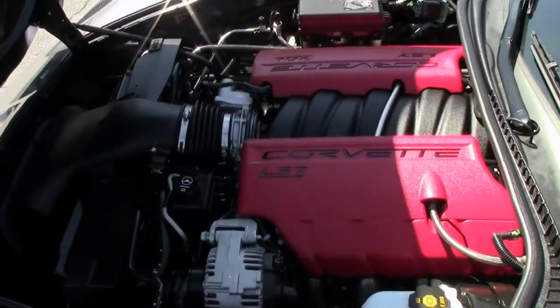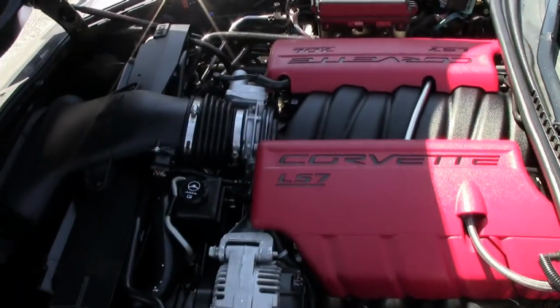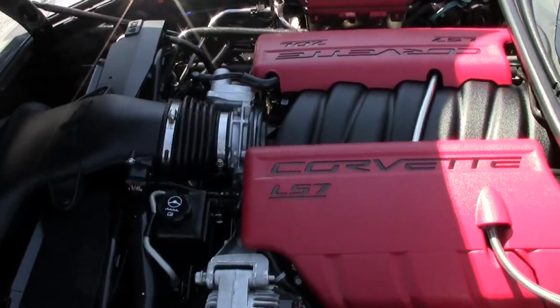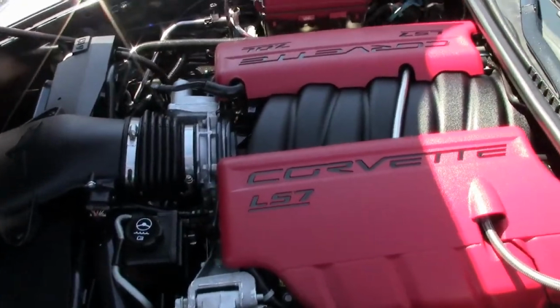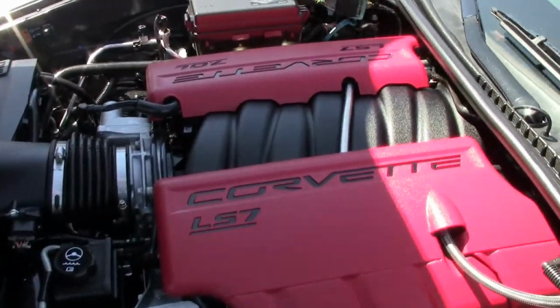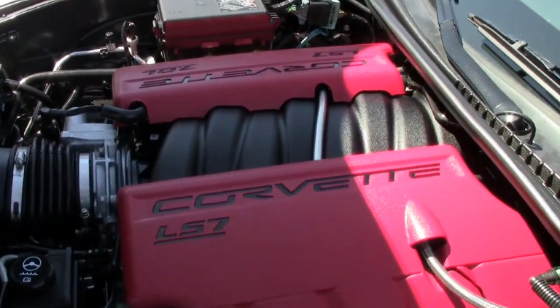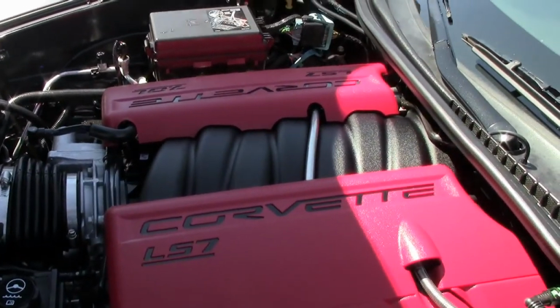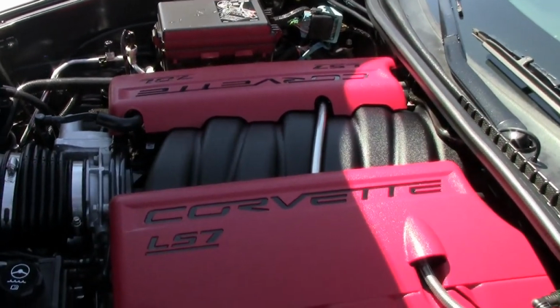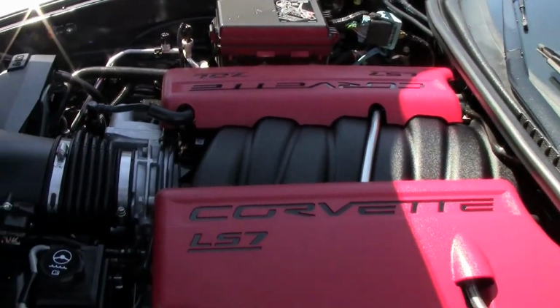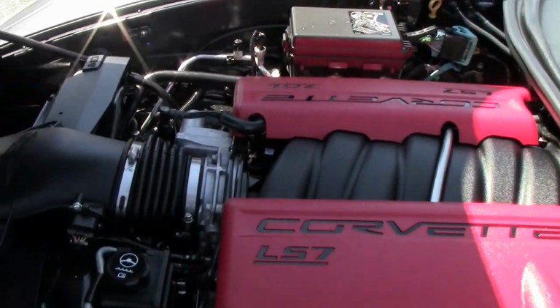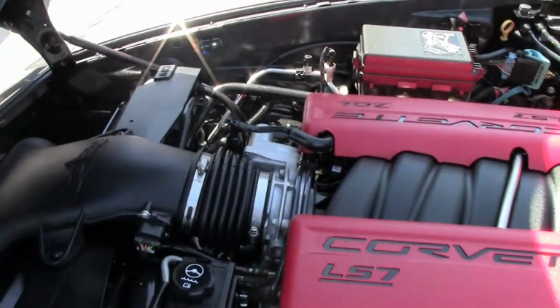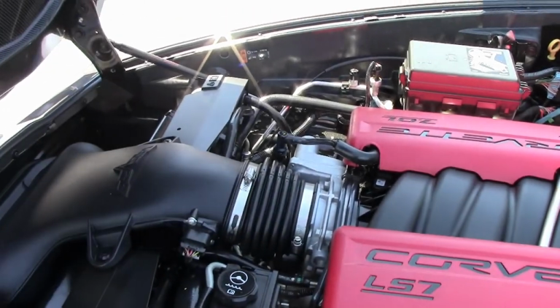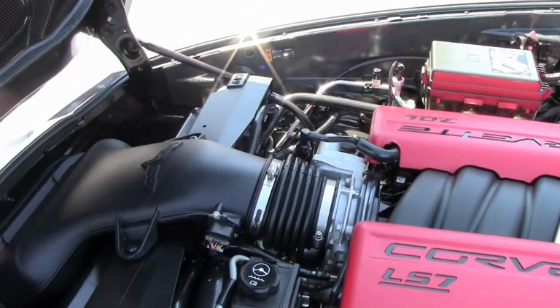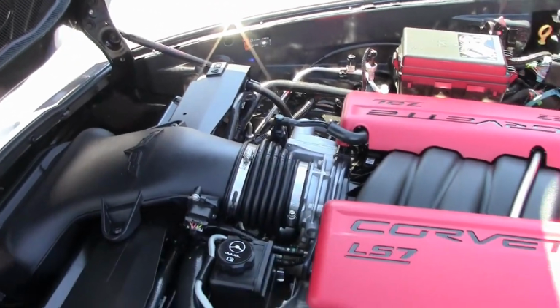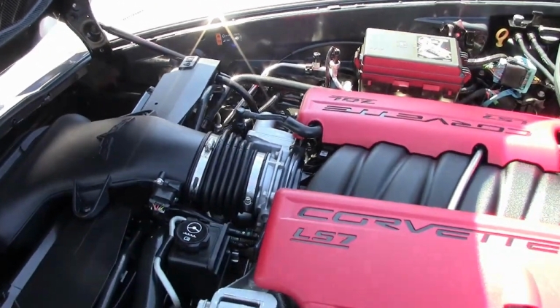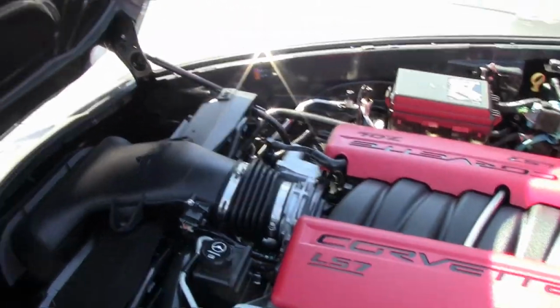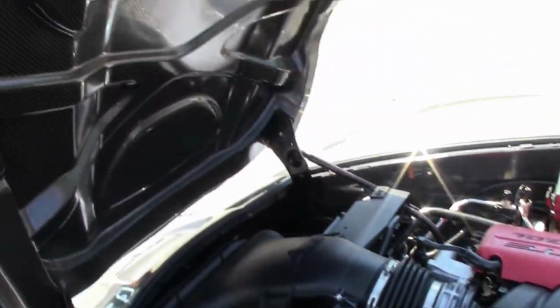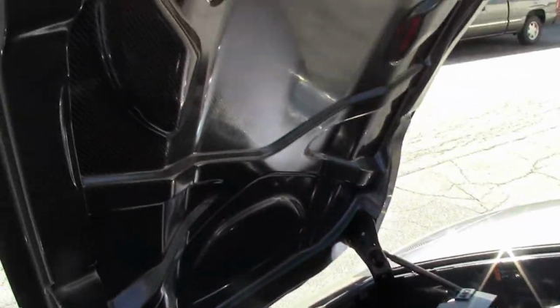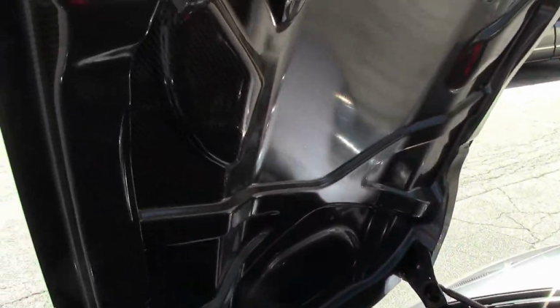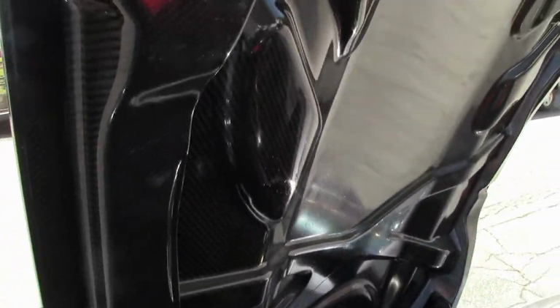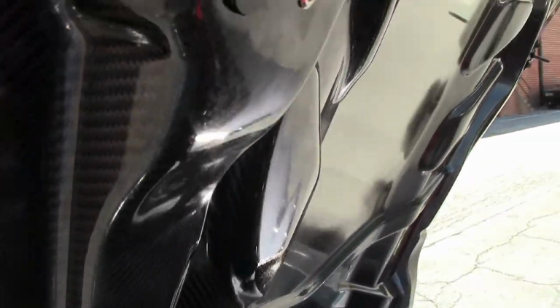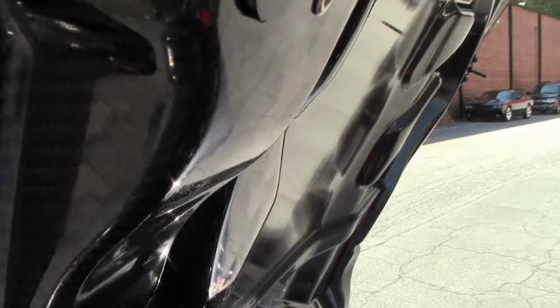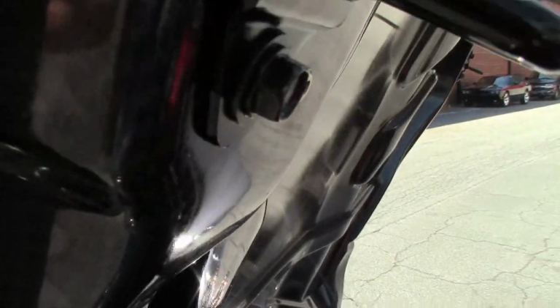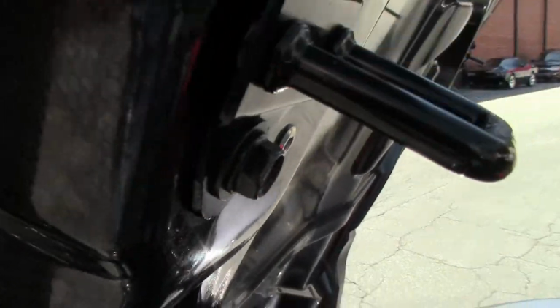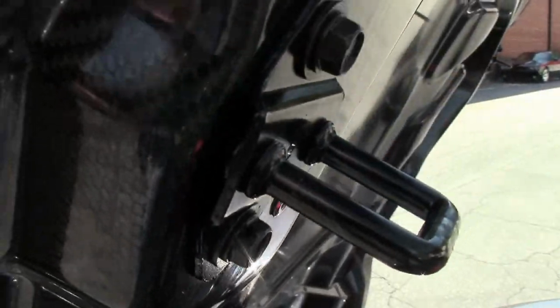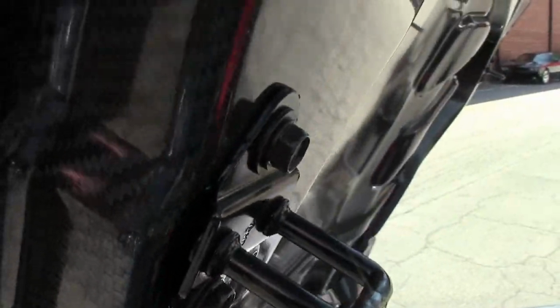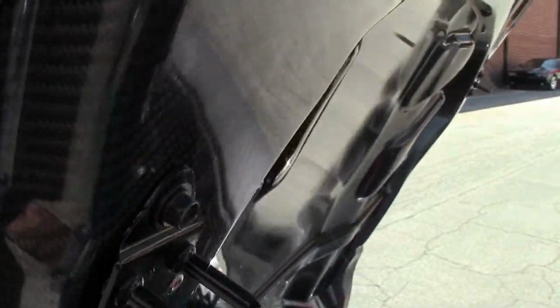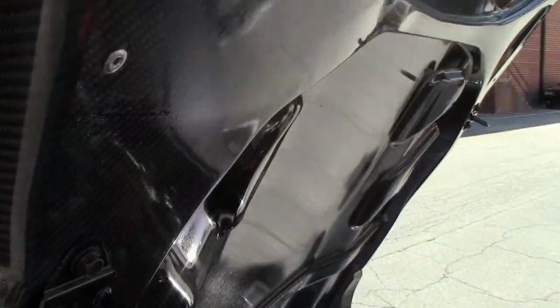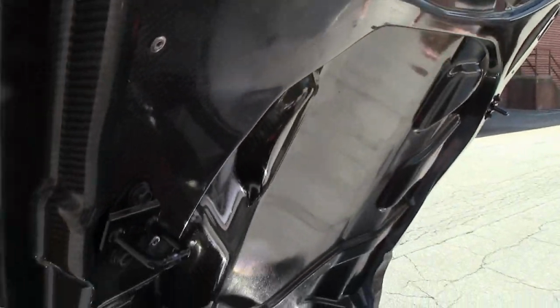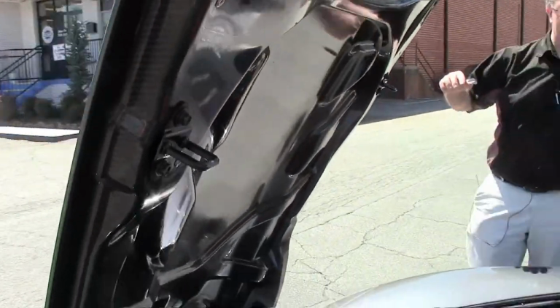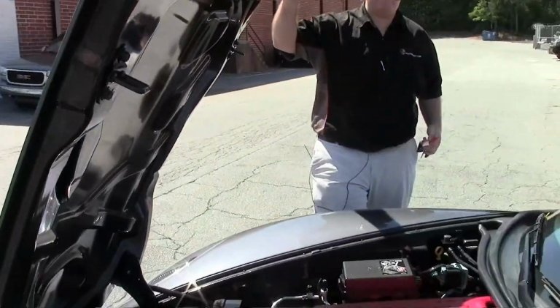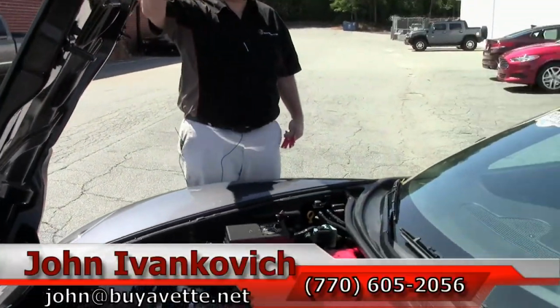Call us at 770-605-2056. If I can assist you in finding the perfect 427 of your dreams, or any kind of Corvette we have available to us, you can reach me by email at john@buyavet.net.